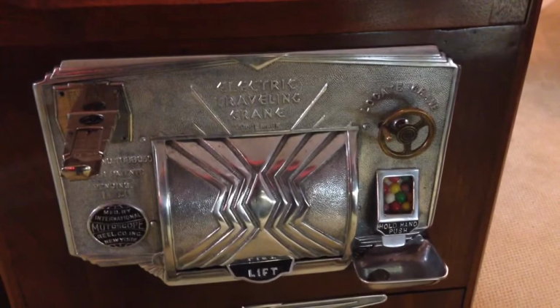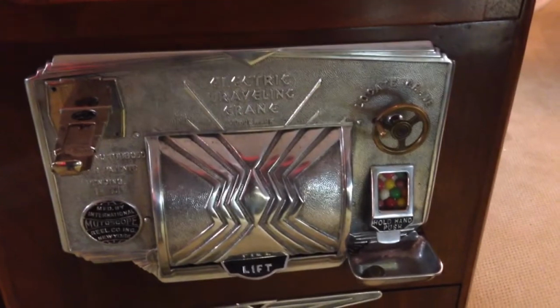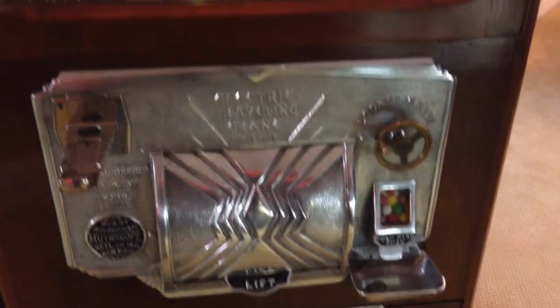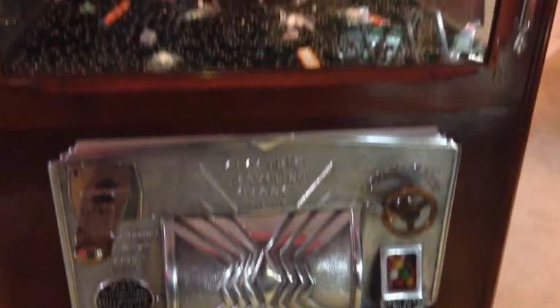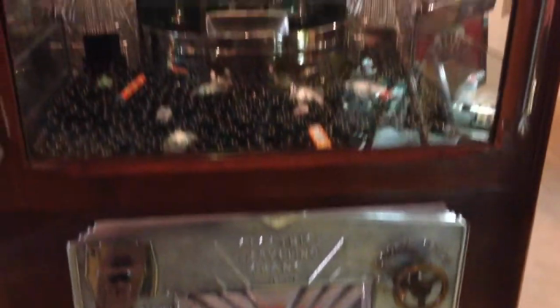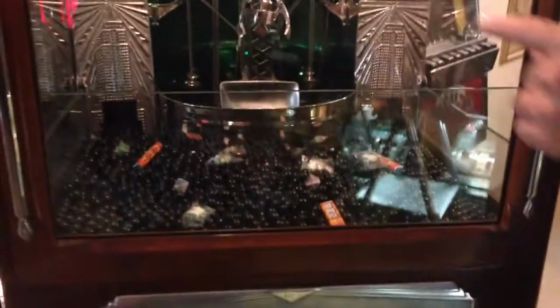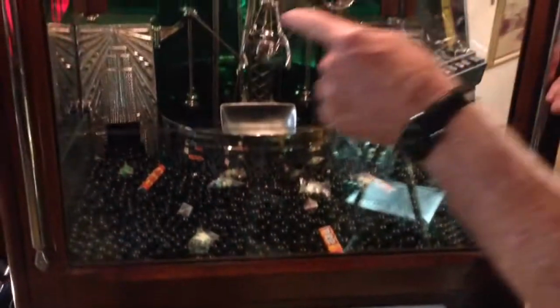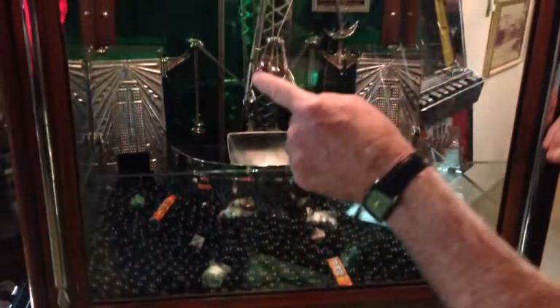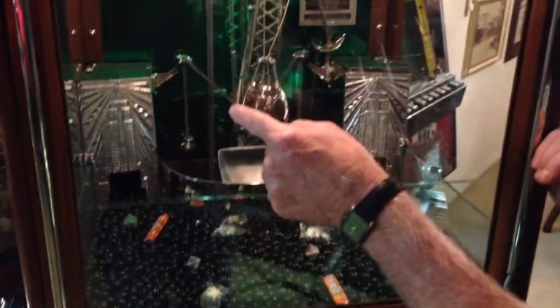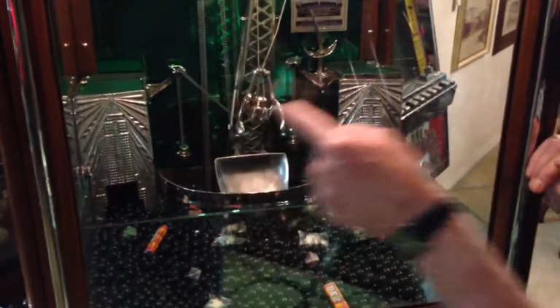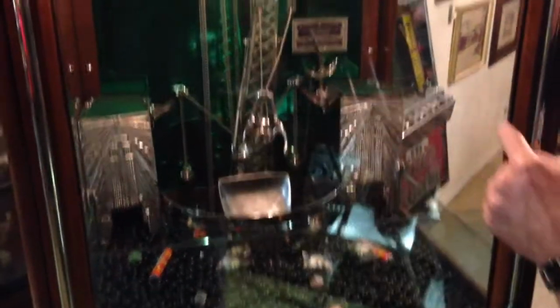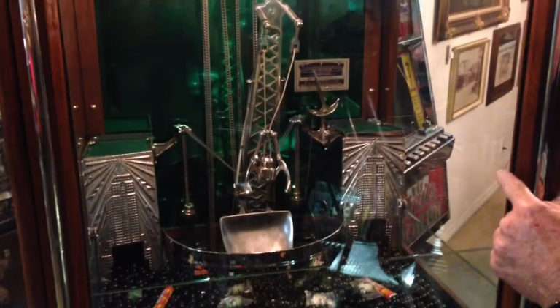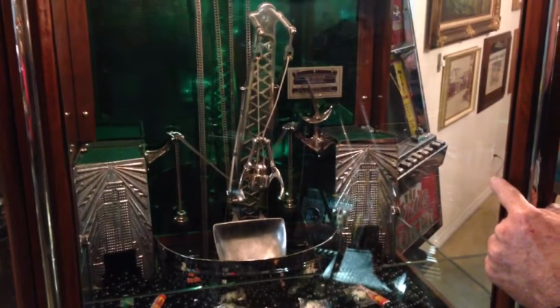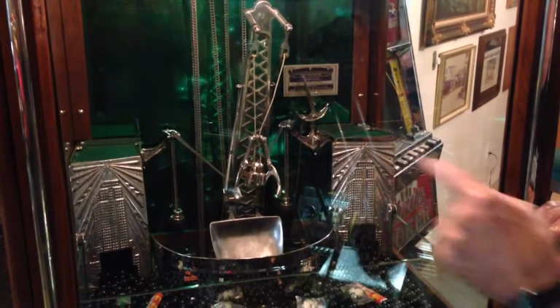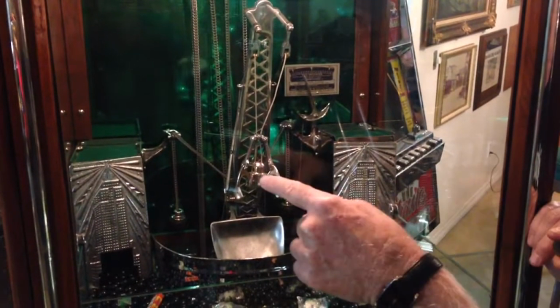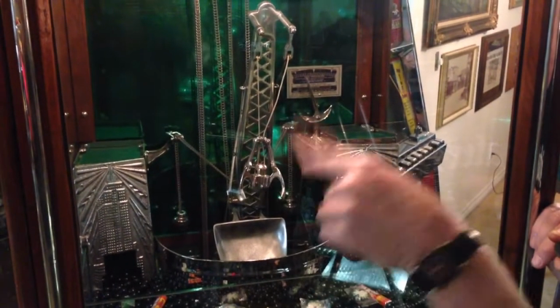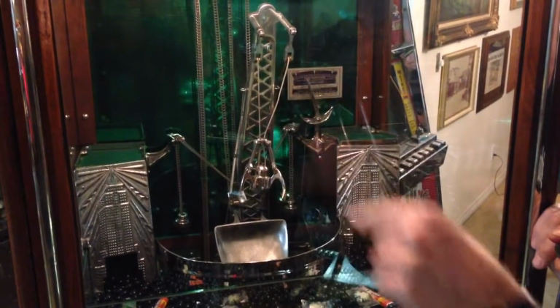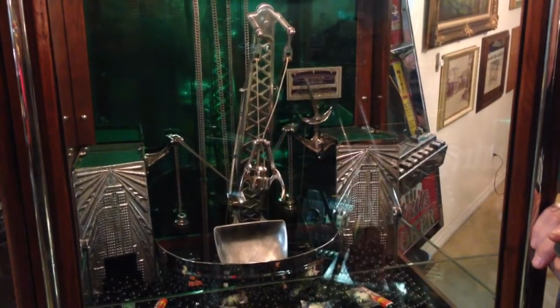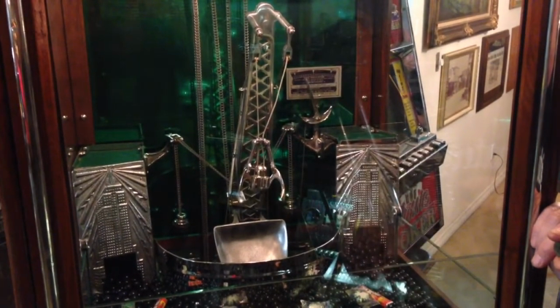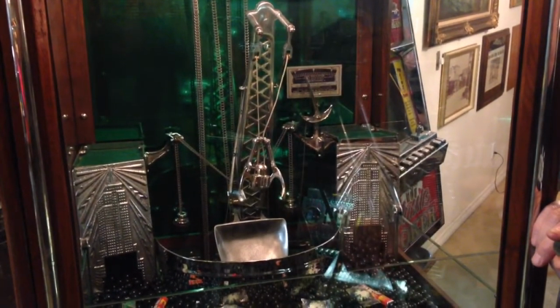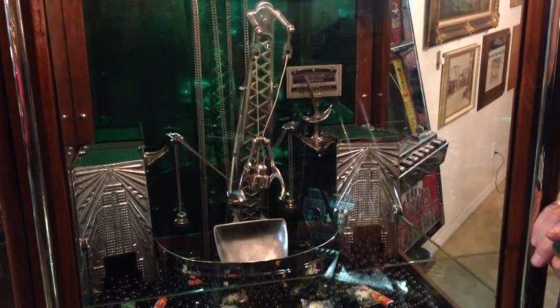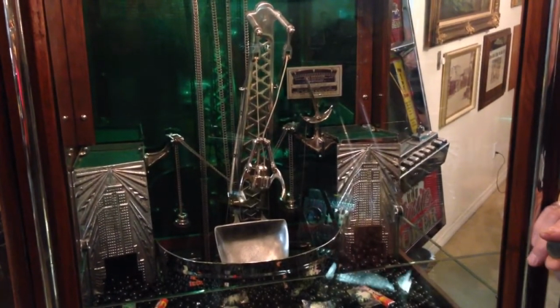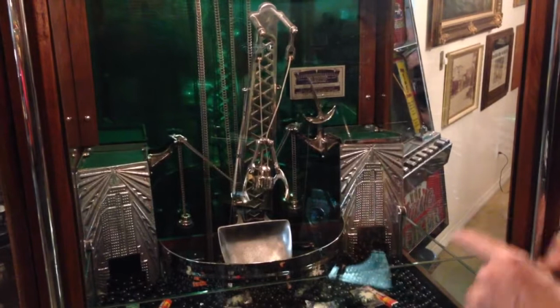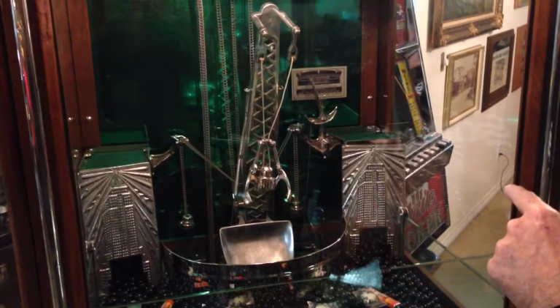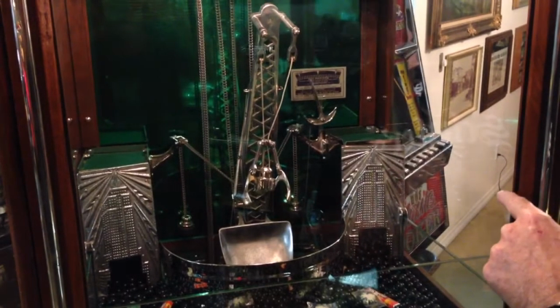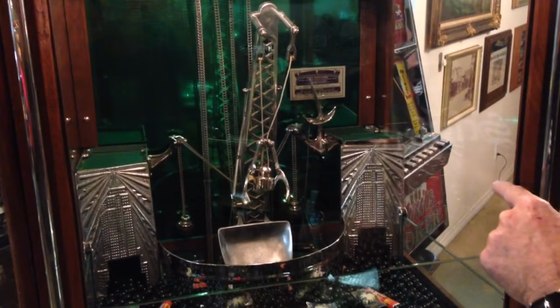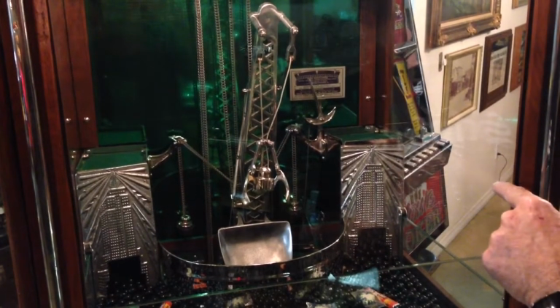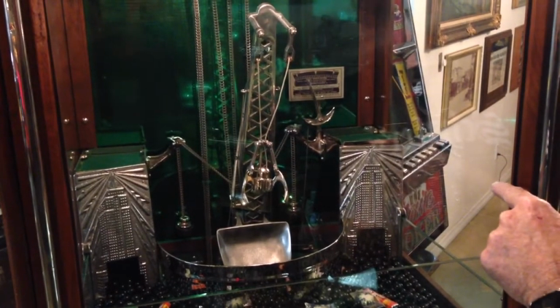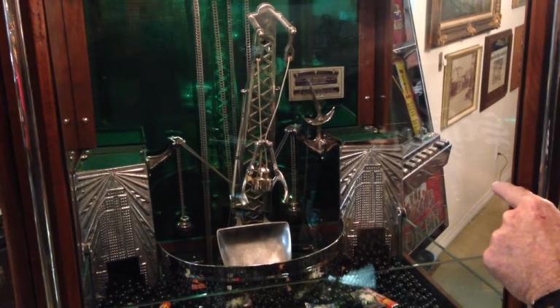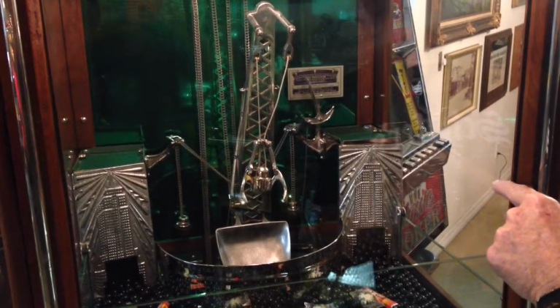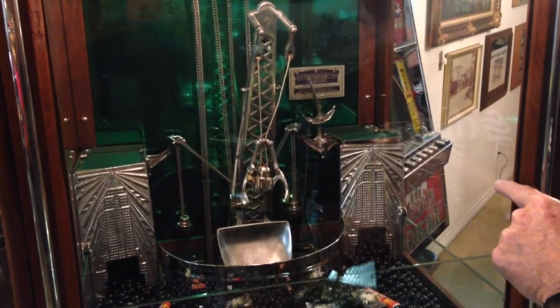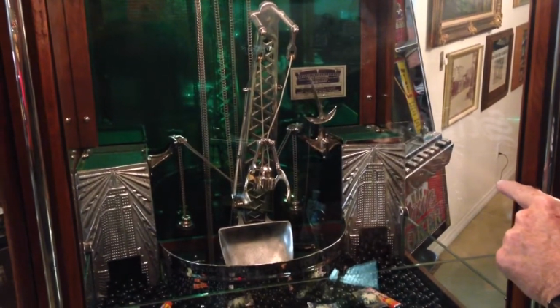This is a special one as well, as it has your Empire State buildings left and right. That one opens up and it's a reservoir for more toys or candy. This one opens up and it's the reservoir for the gumball machines that dispense.